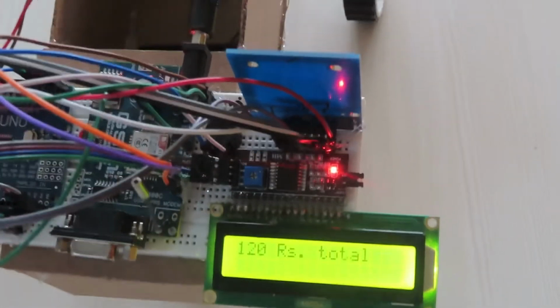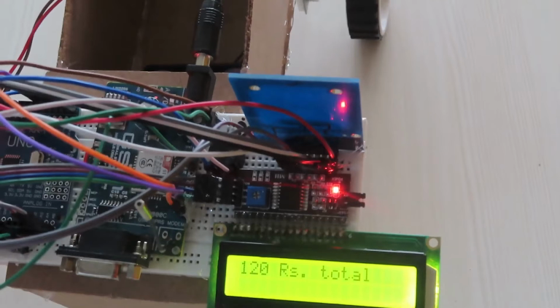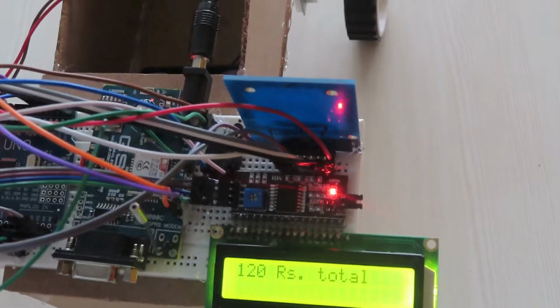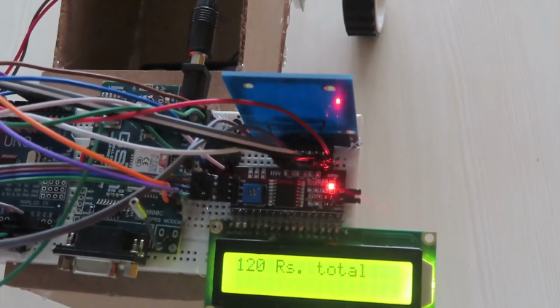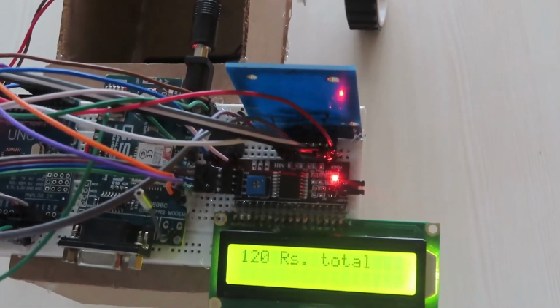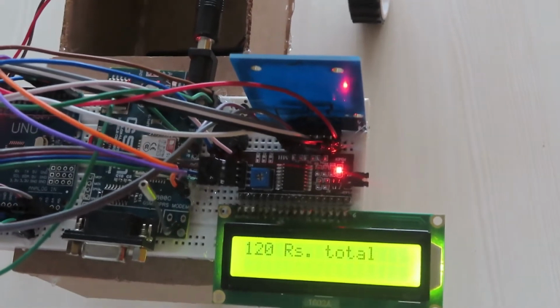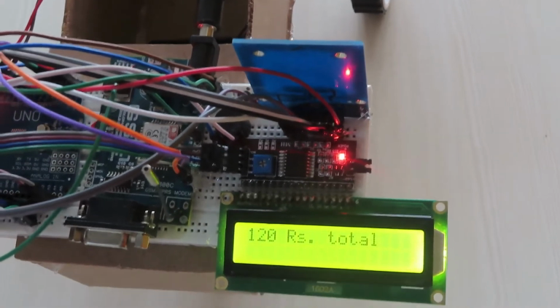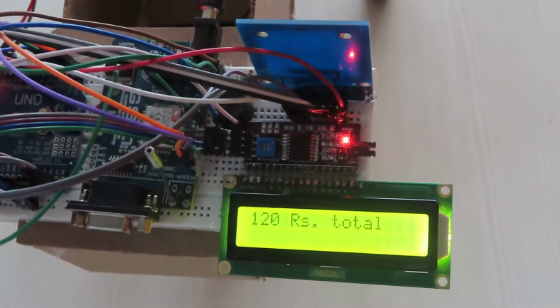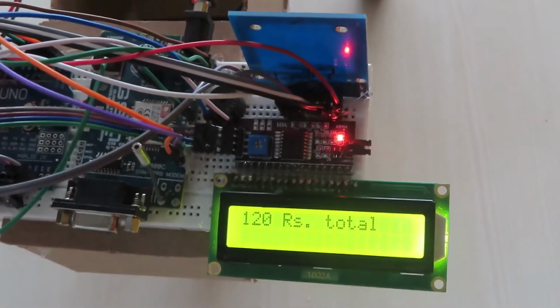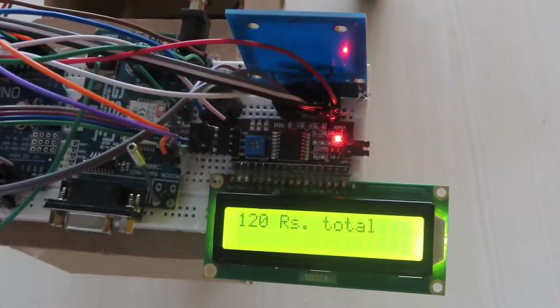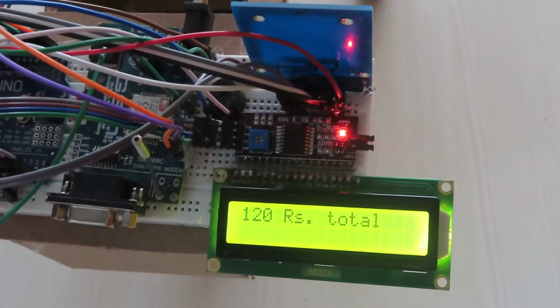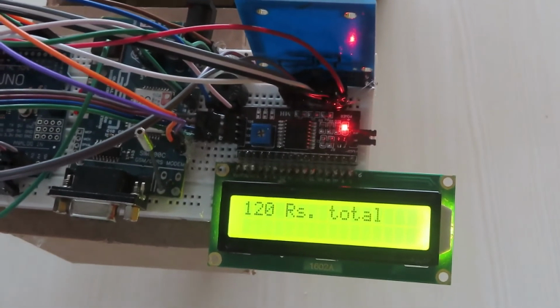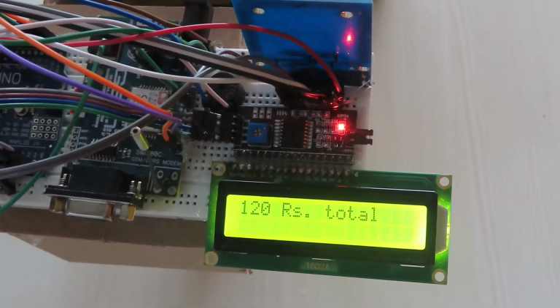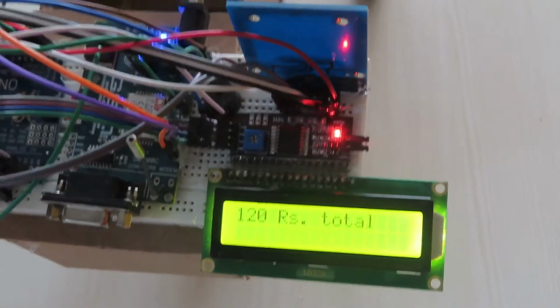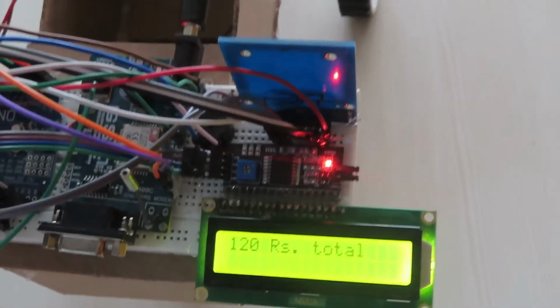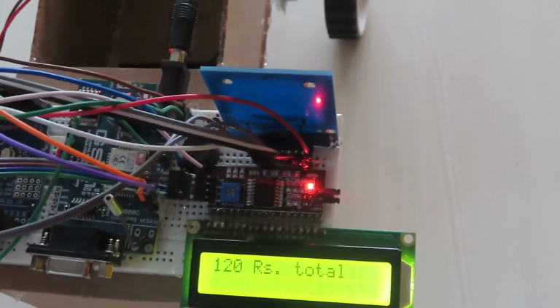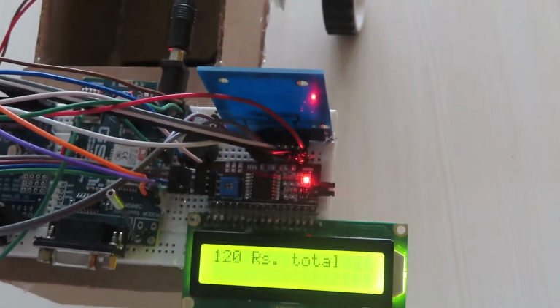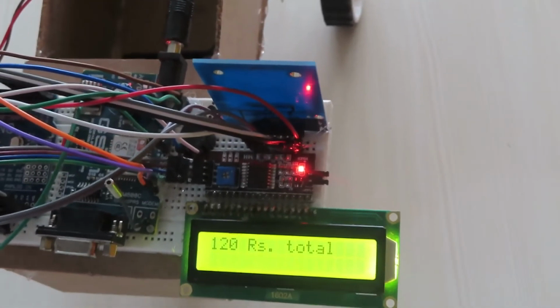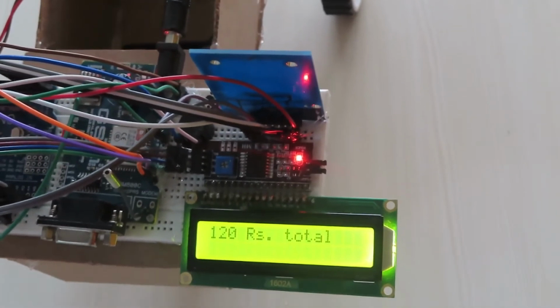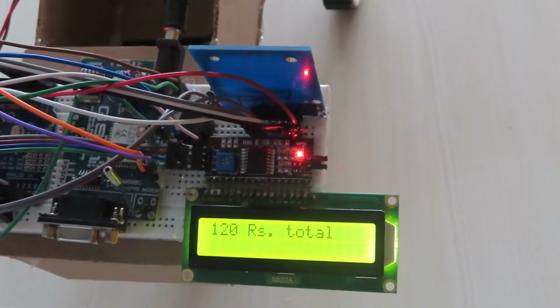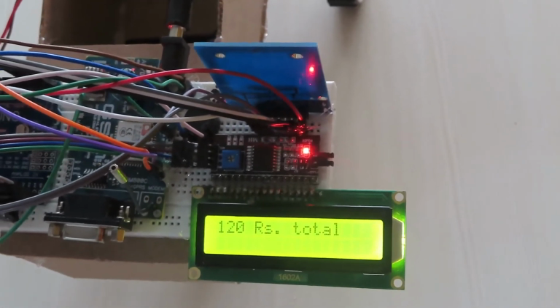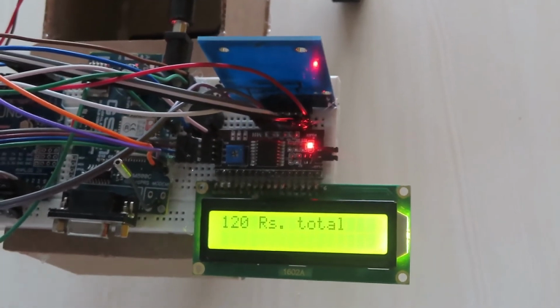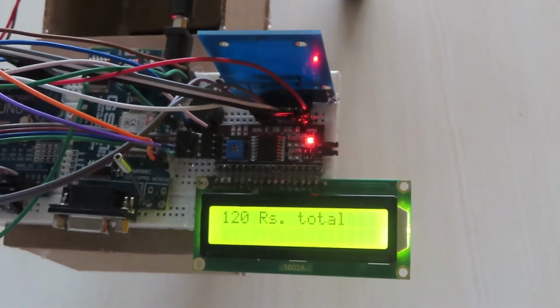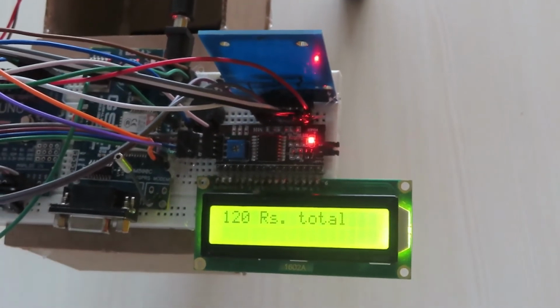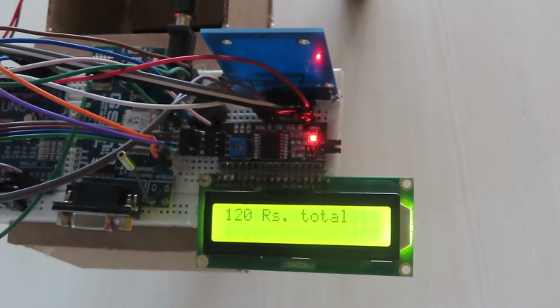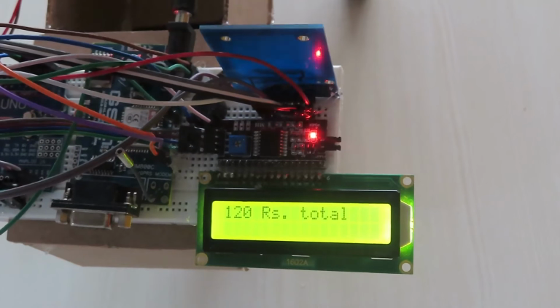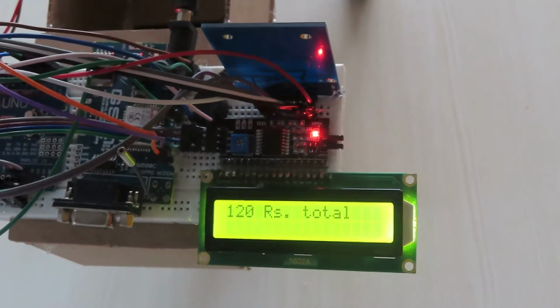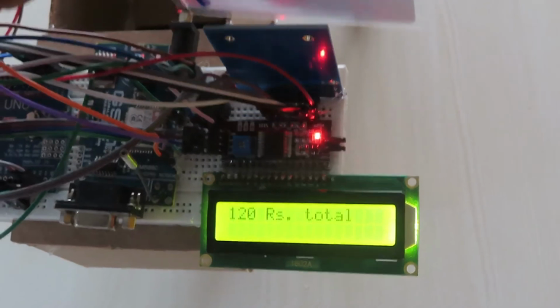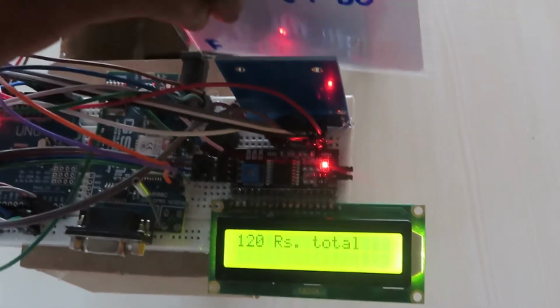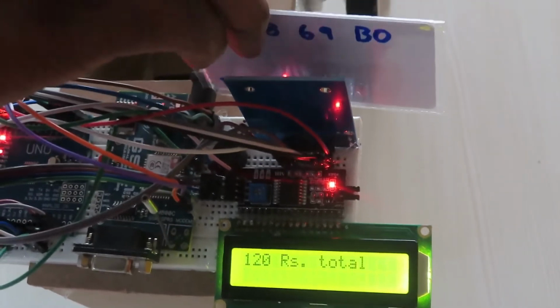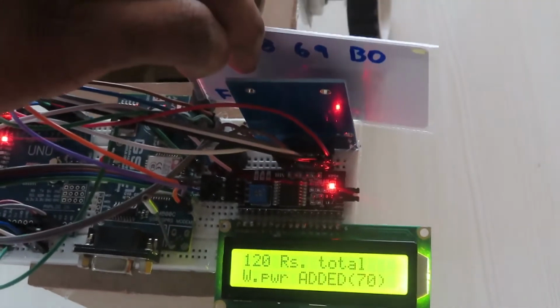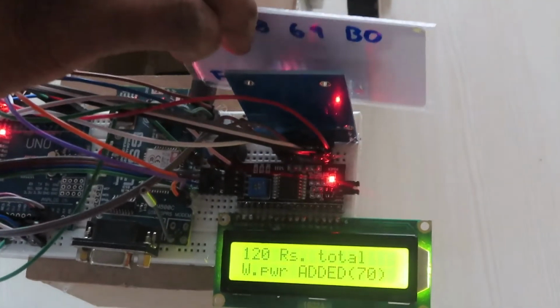If you want to delete or remove the product from the cart, you can rescan the tag and remove the product.